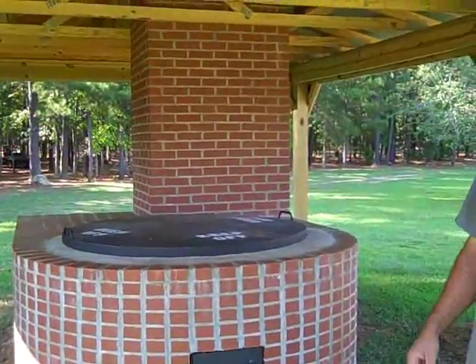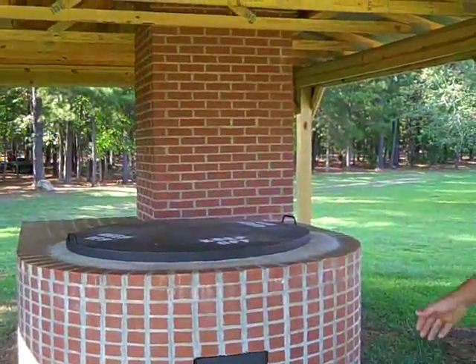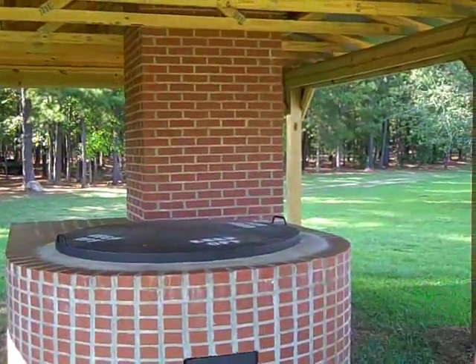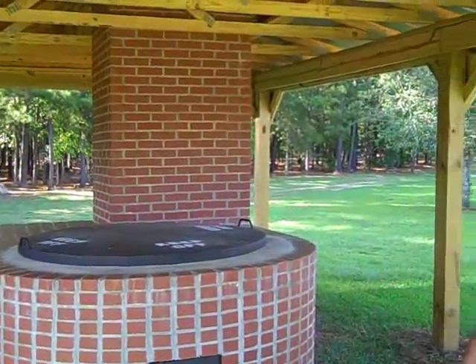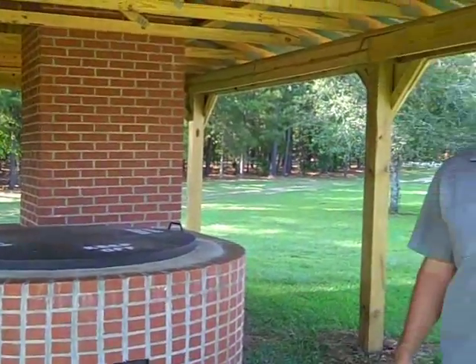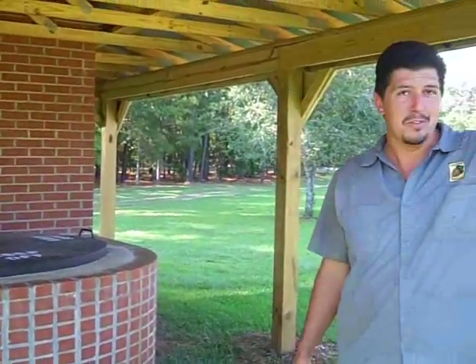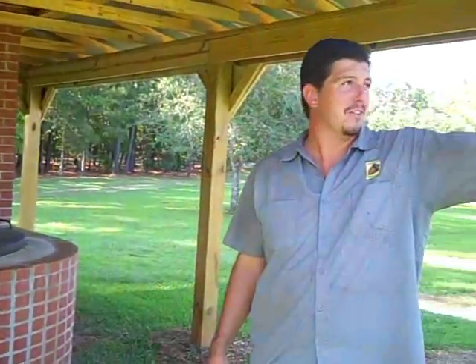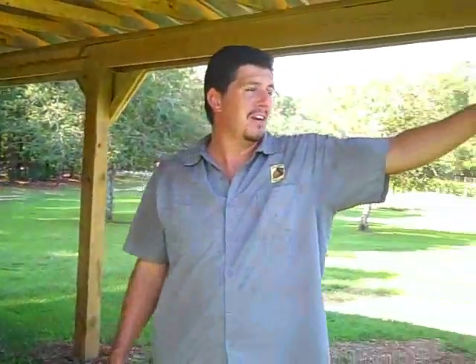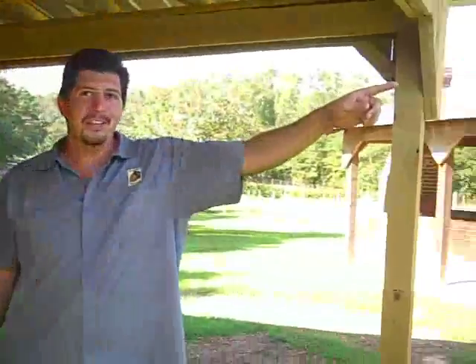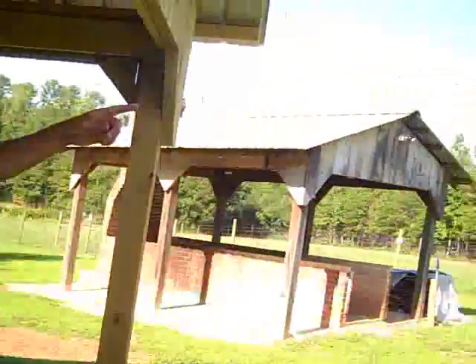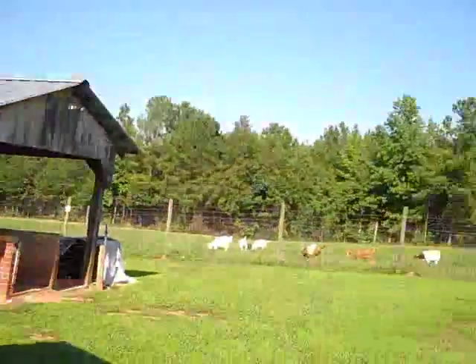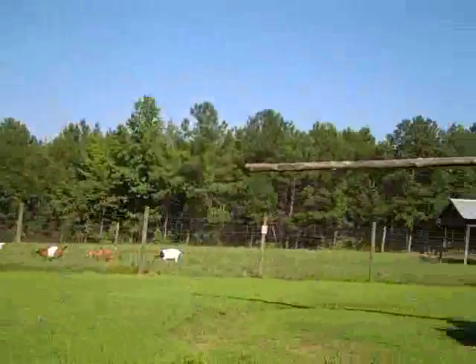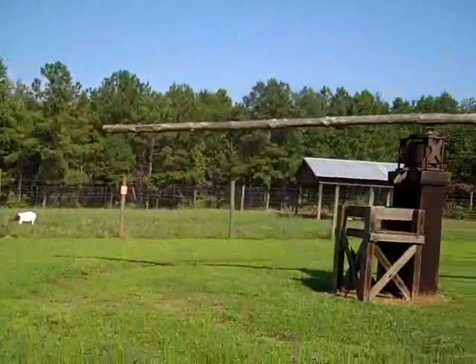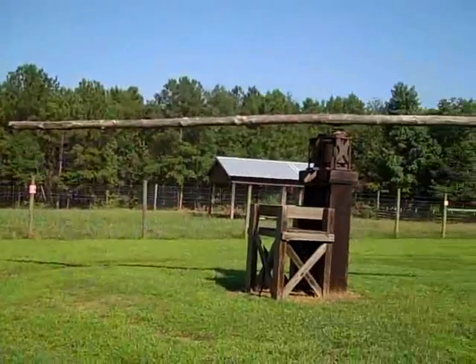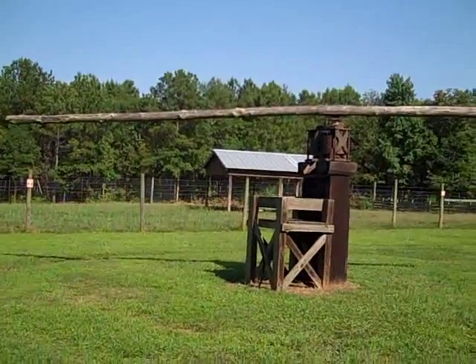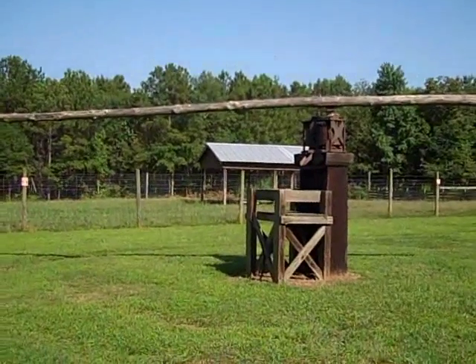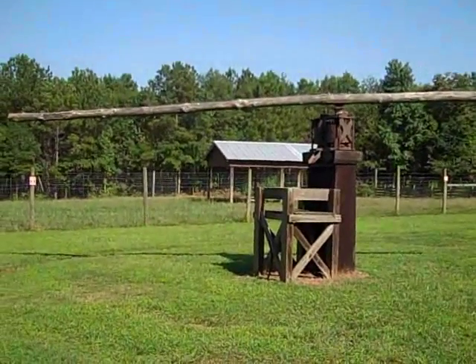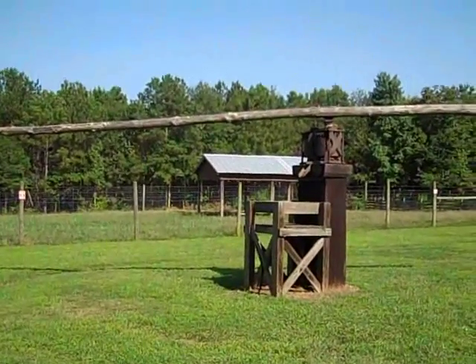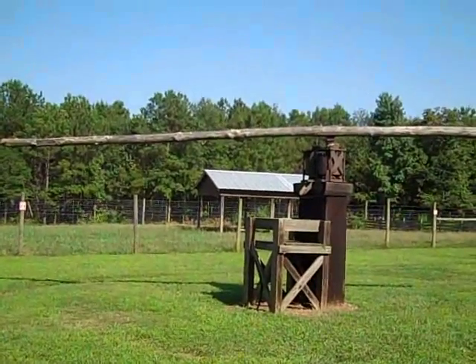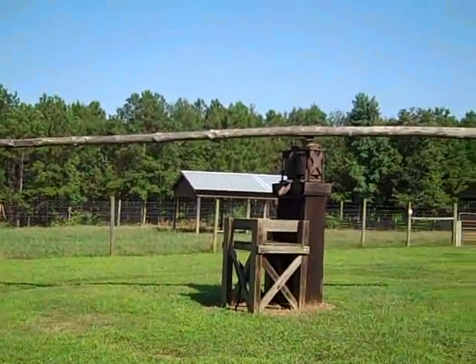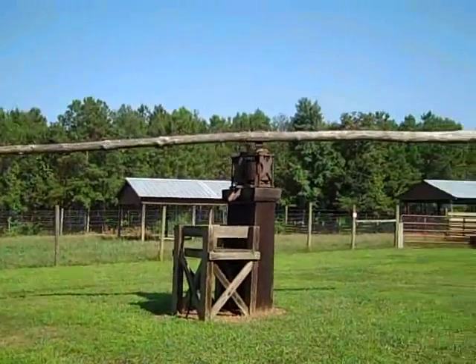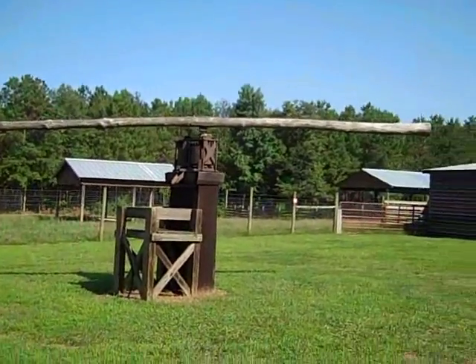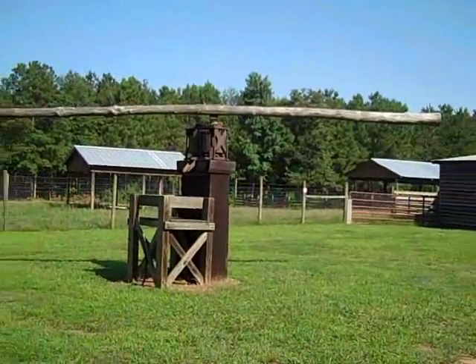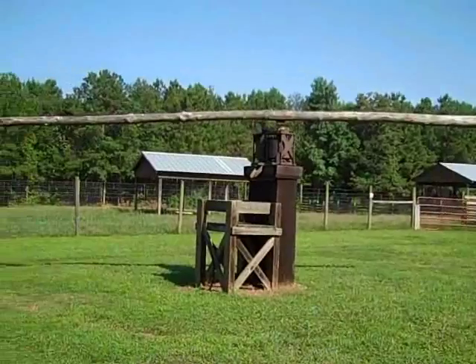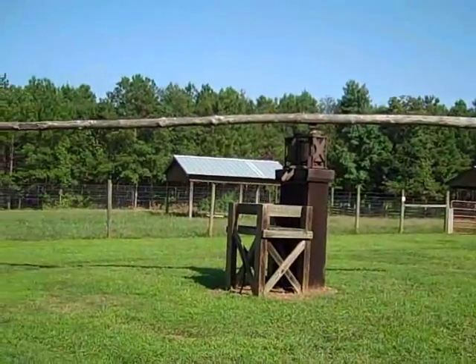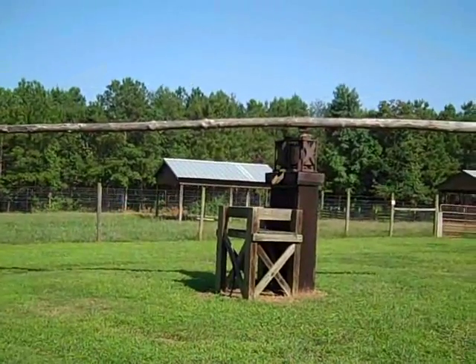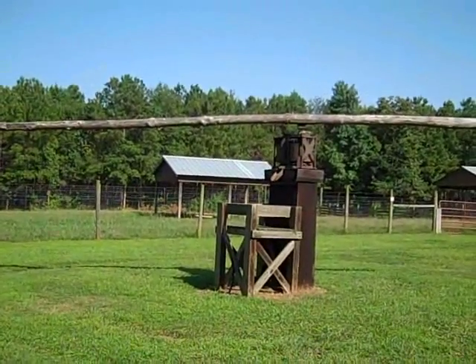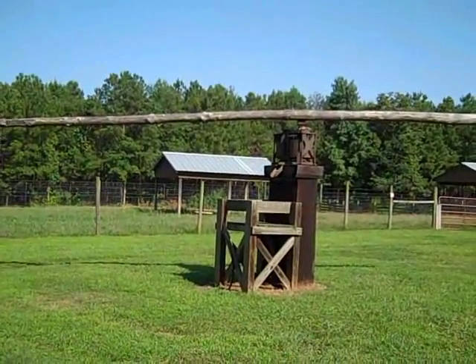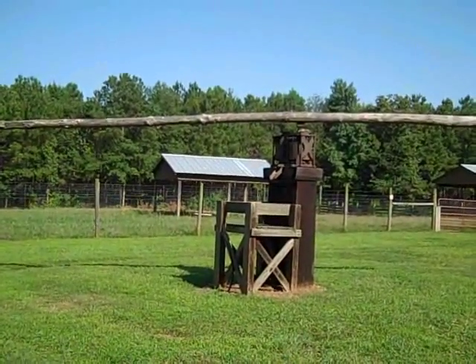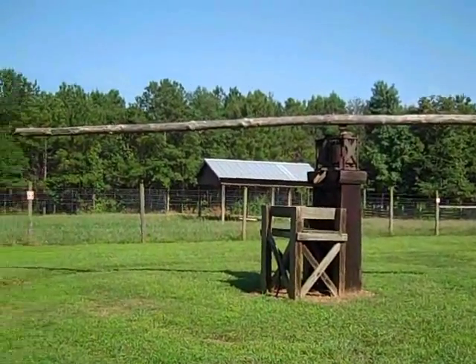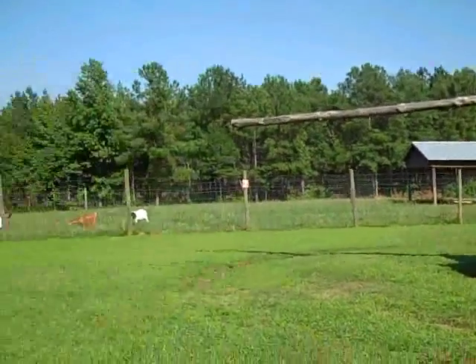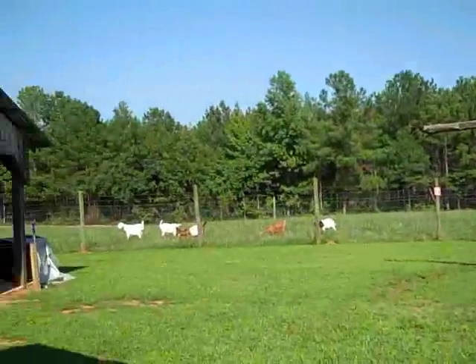This is where we use the press over here and feed the cane in, and we have it drawn by a mule and a tractor. We got to give the mule a break occasionally. You feed the cane in and it goes down in that black pipe in the ground and it comes out over here.